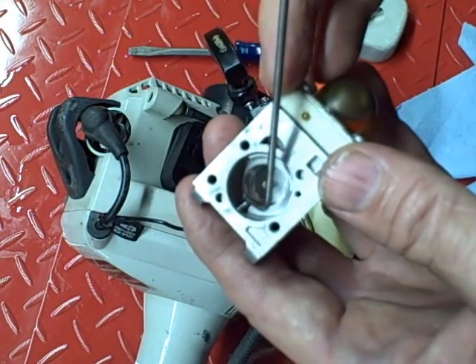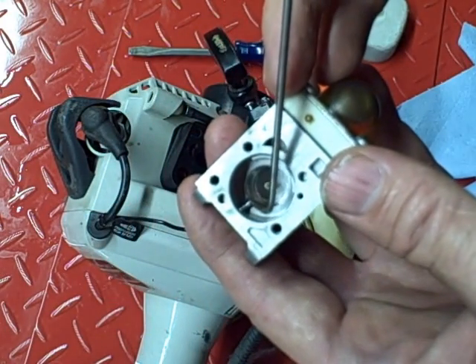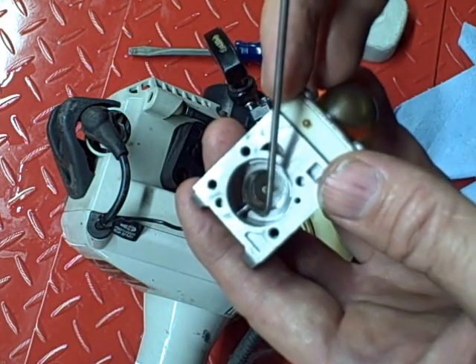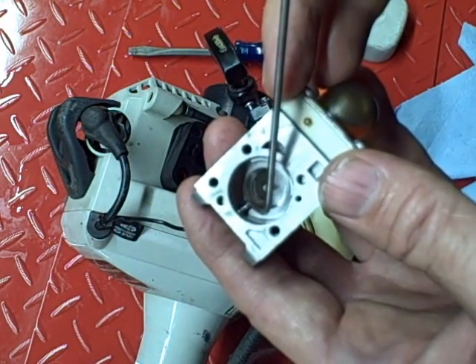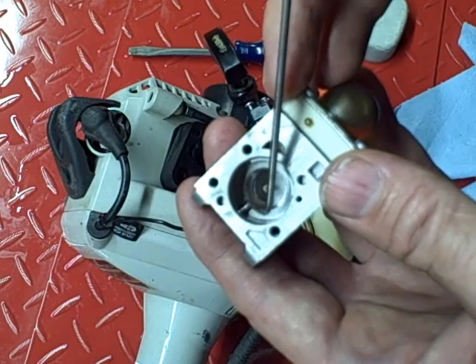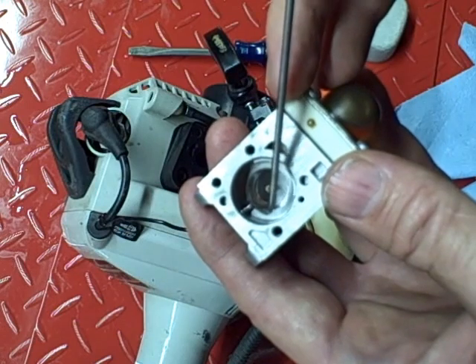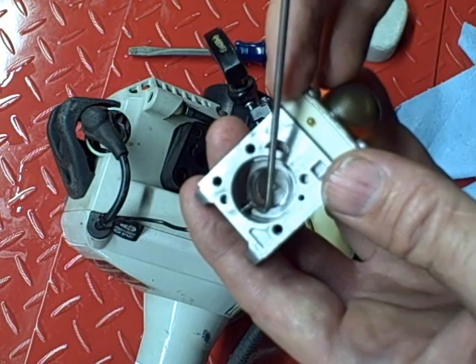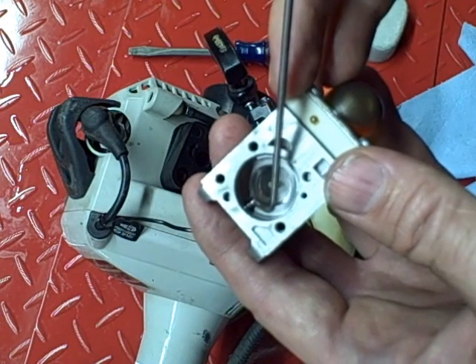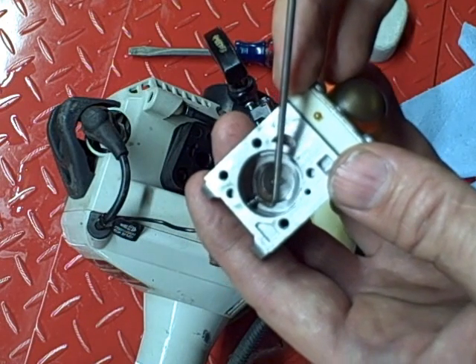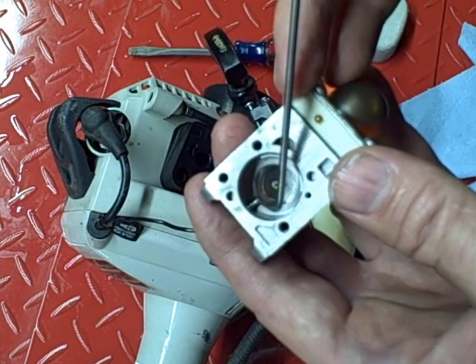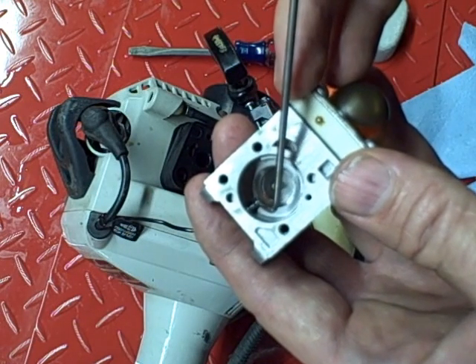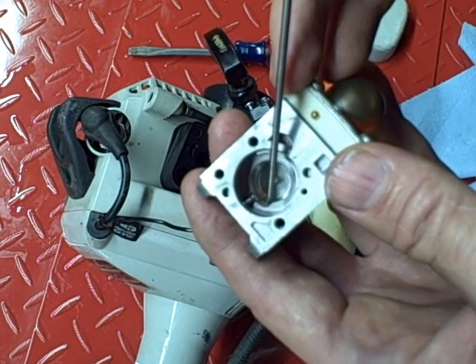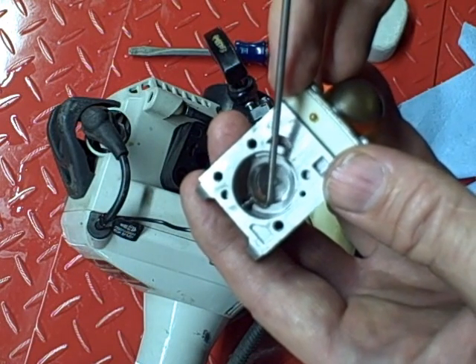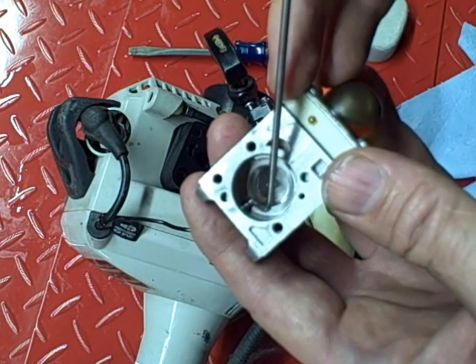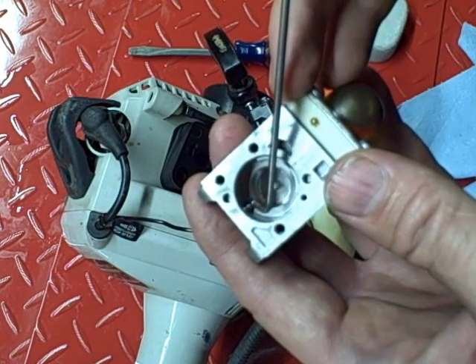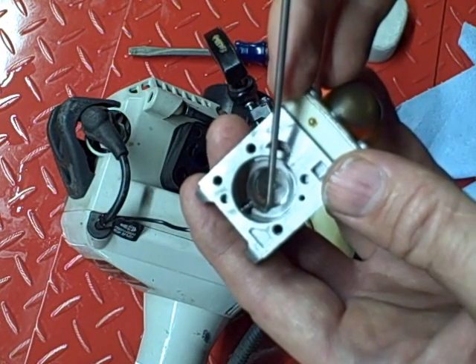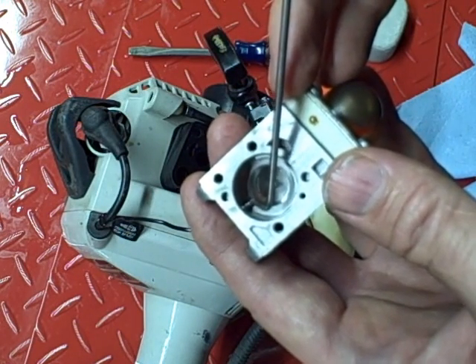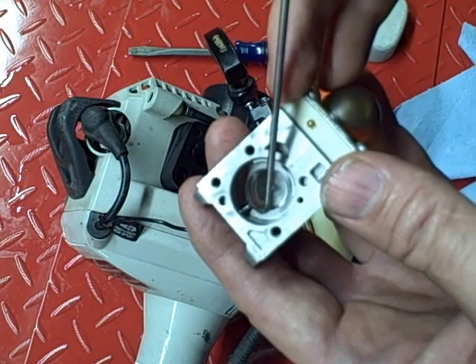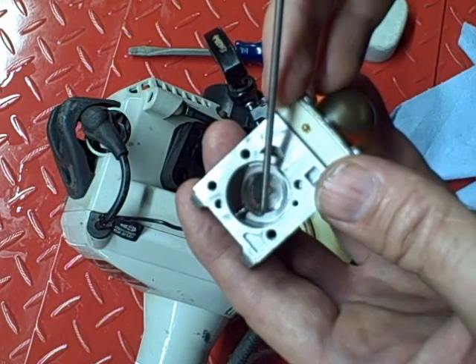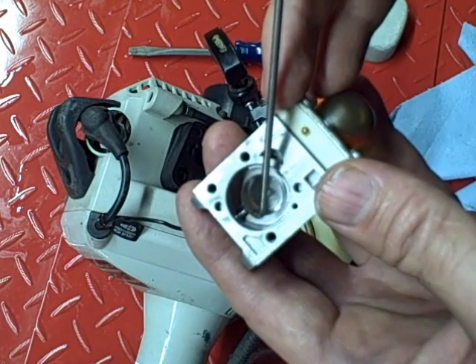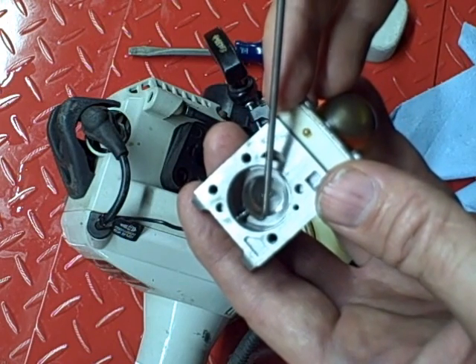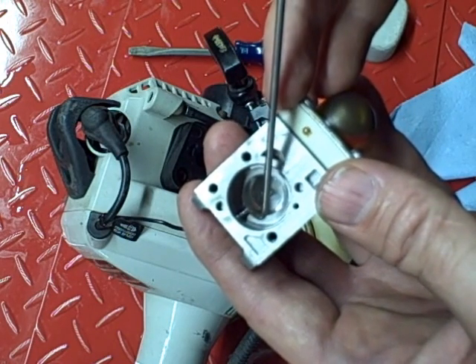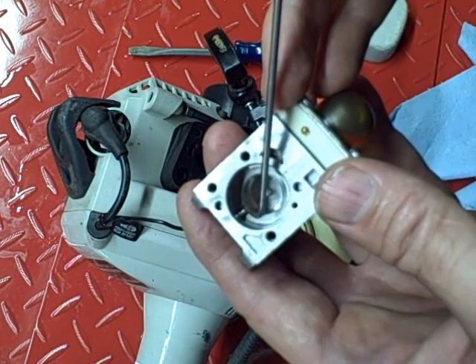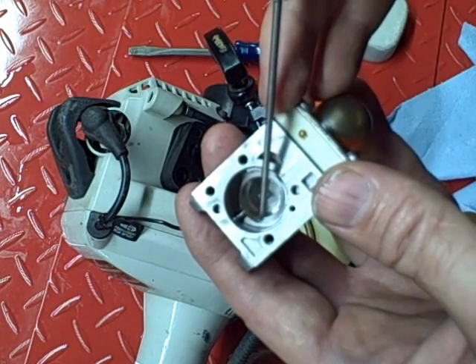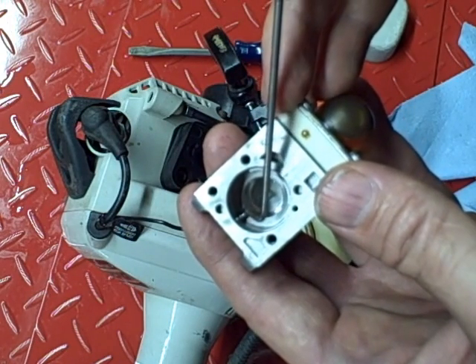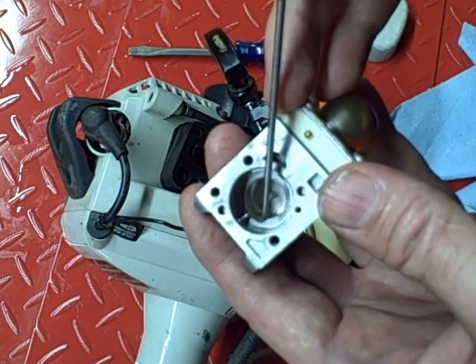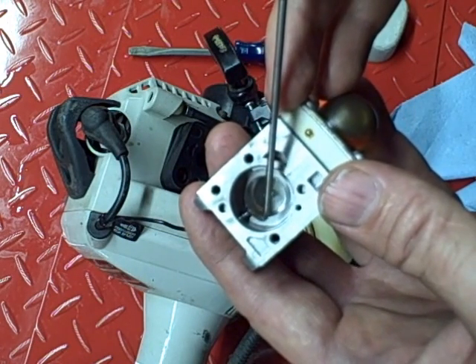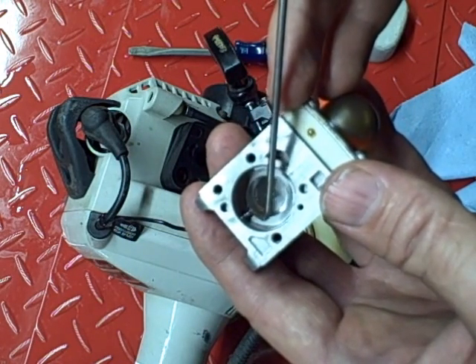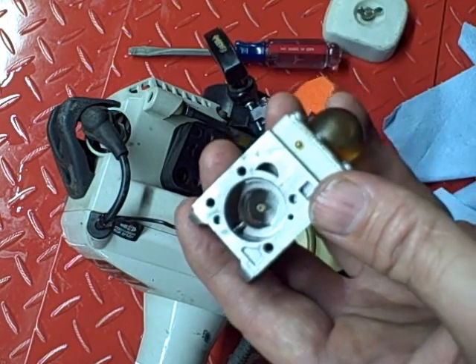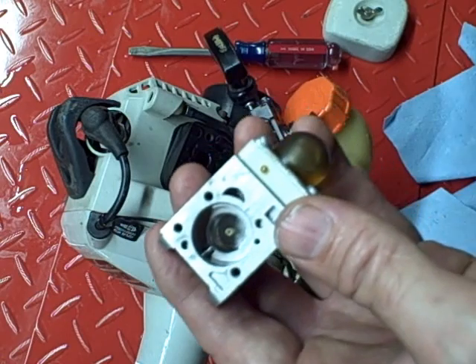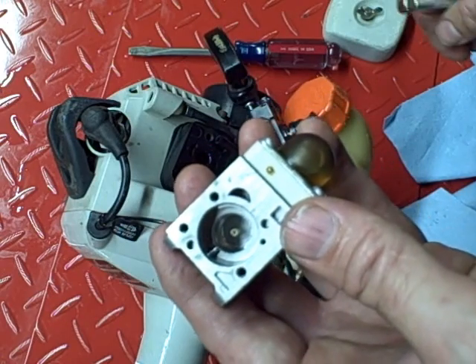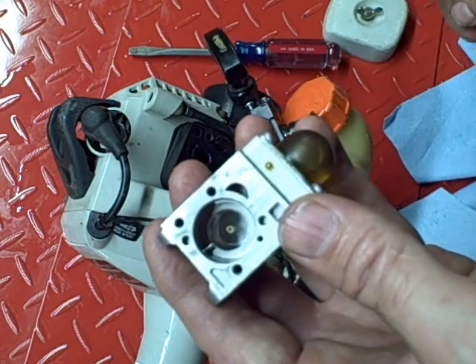If you don't put this piece back — I should have warned you about this when I took it off — if this piece isn't on, it won't accelerate. It's hardly idle, and it won't accelerate. It won't work properly.